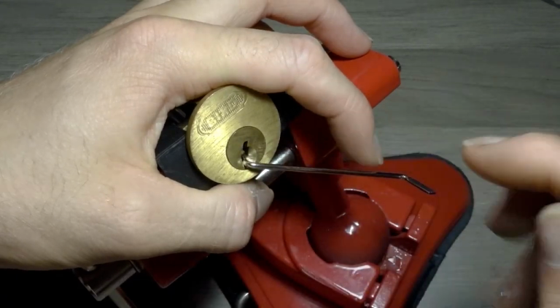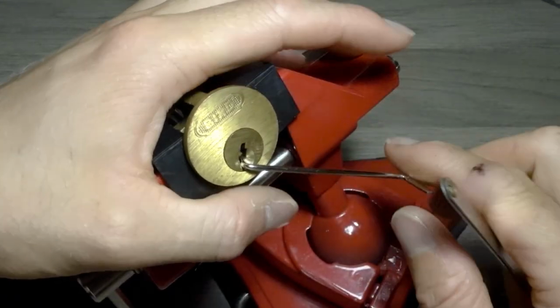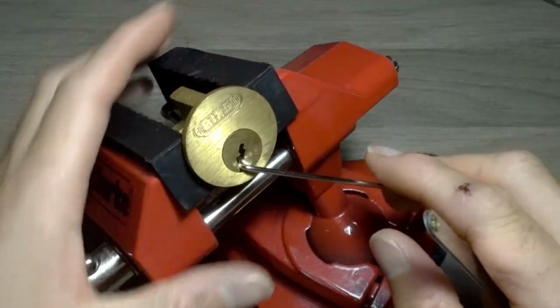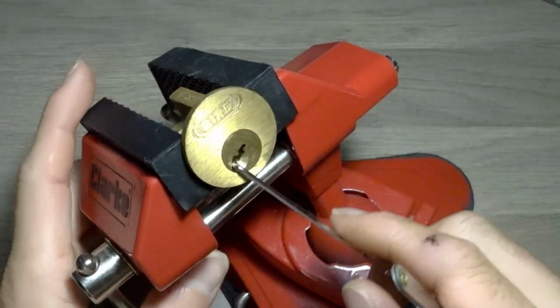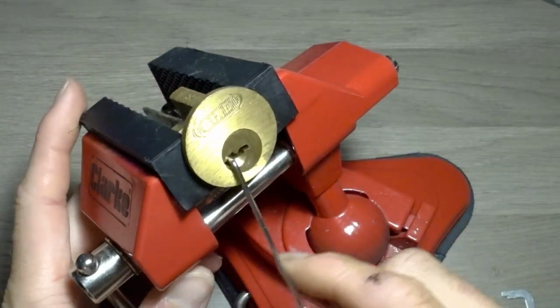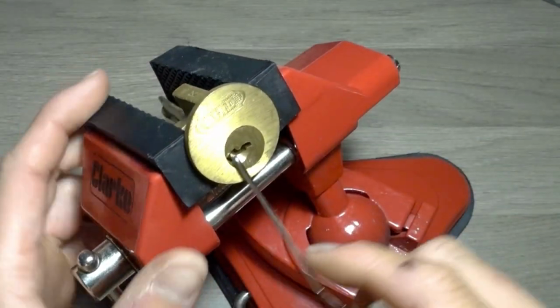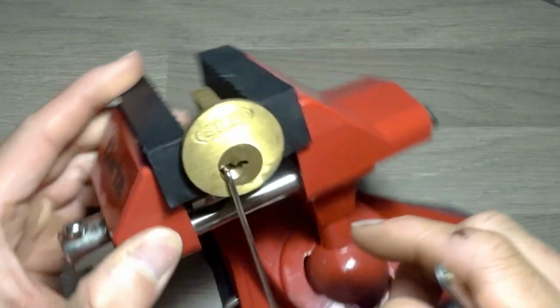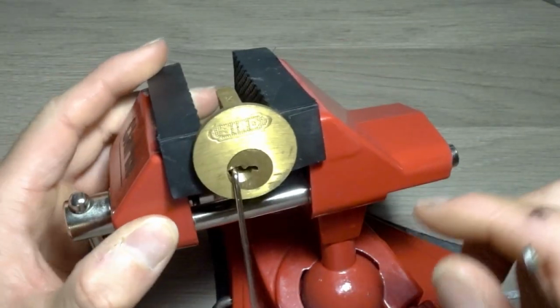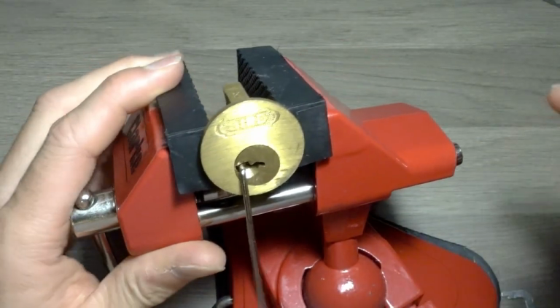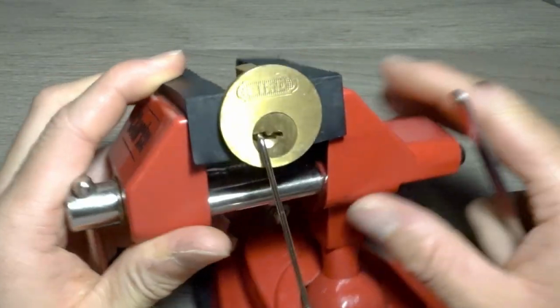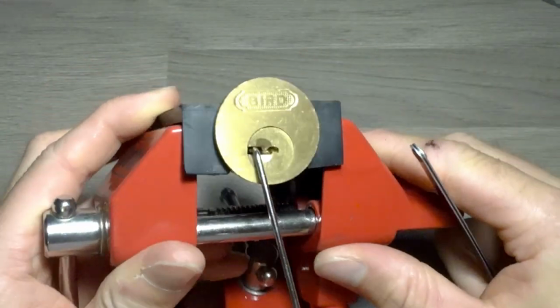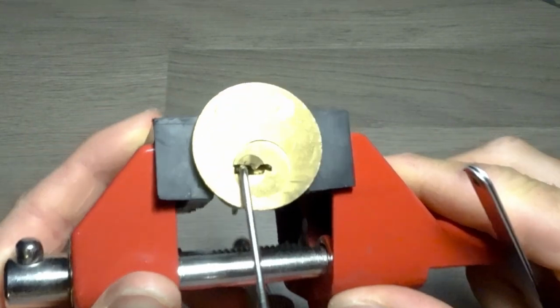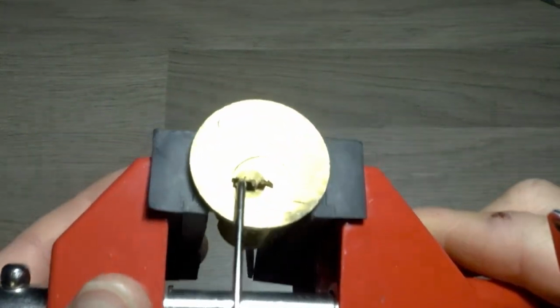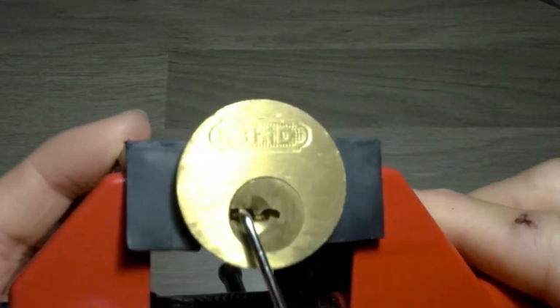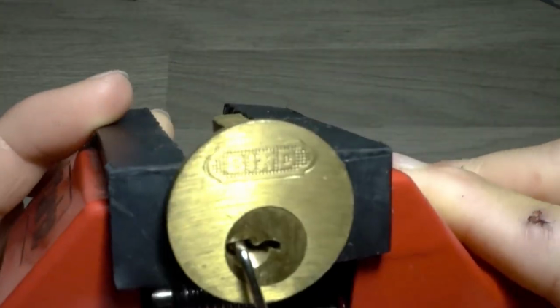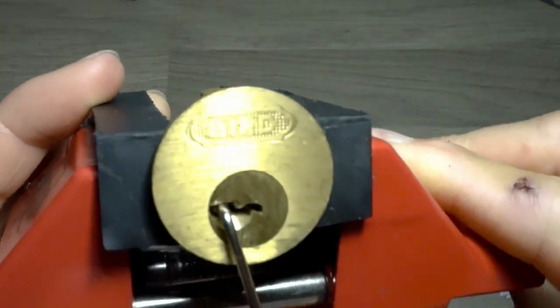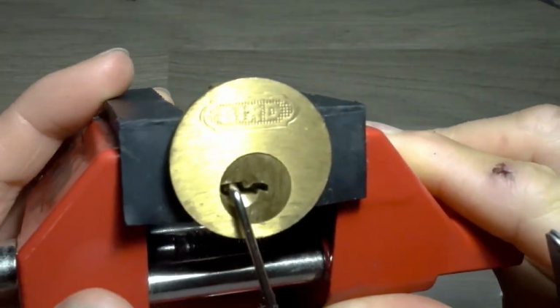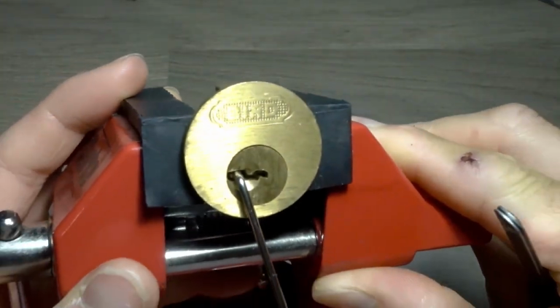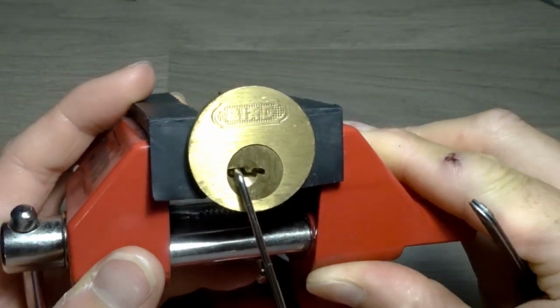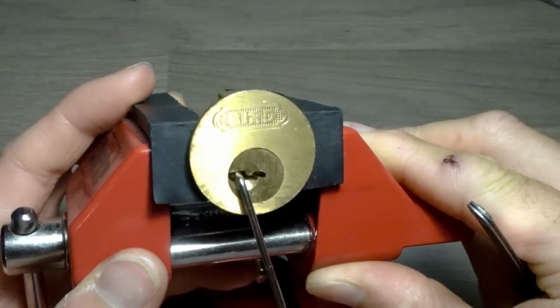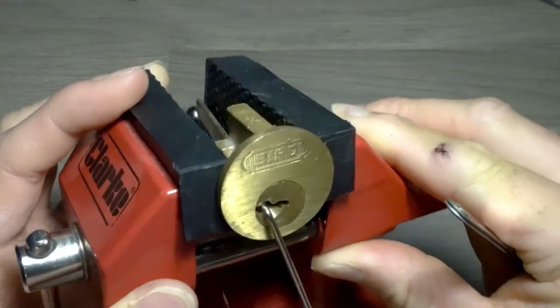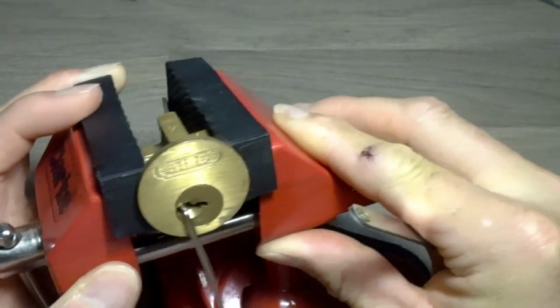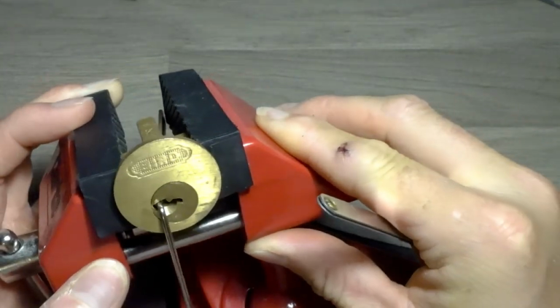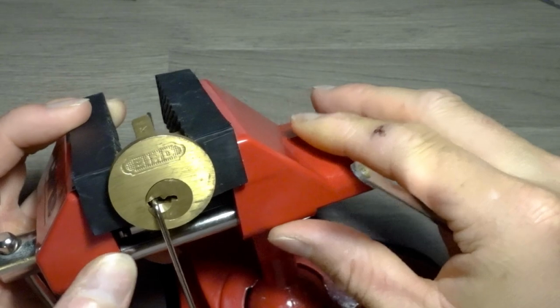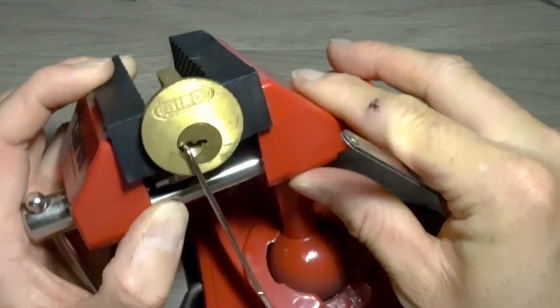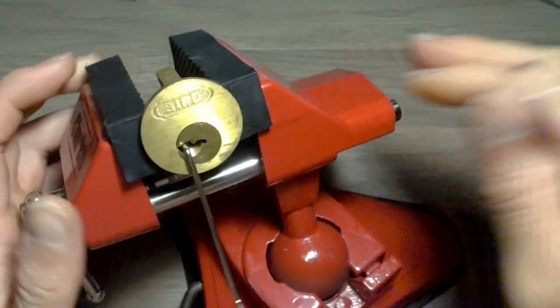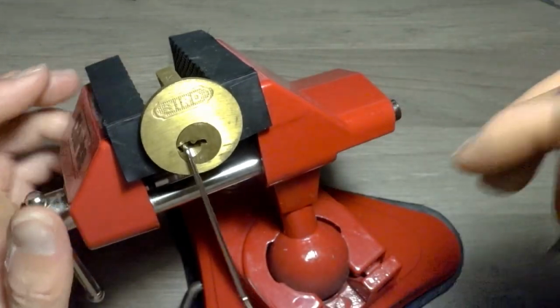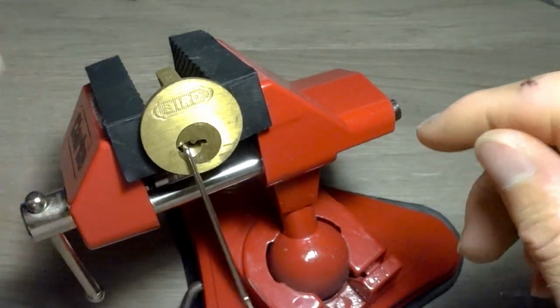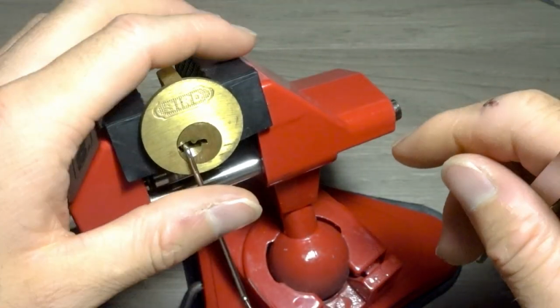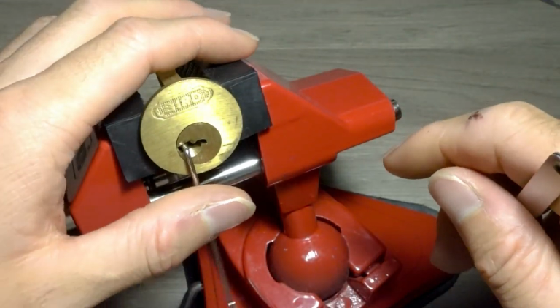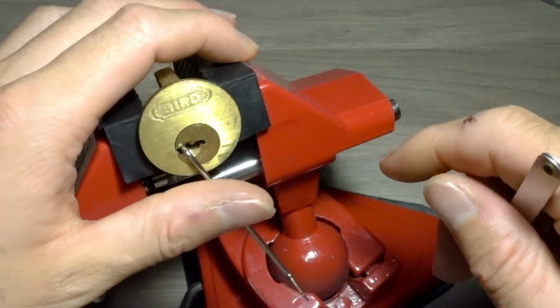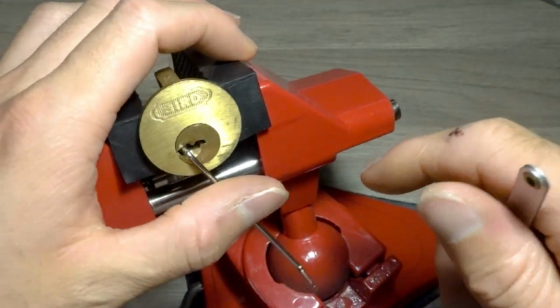There we go. That was almost — I think we call it a bit of a bitch pick. Like, I wasn't really focusing on each of the pins. I was just pushing around and prodding around, hoping for the best.